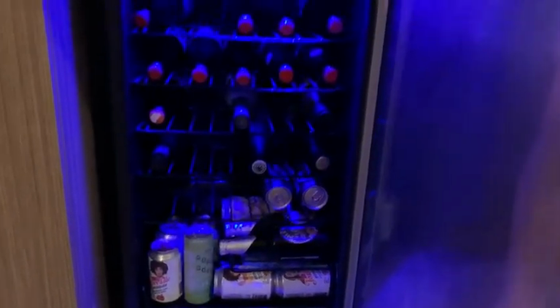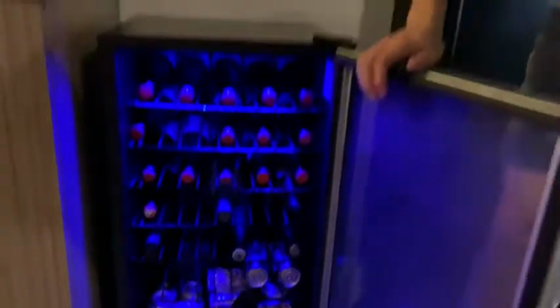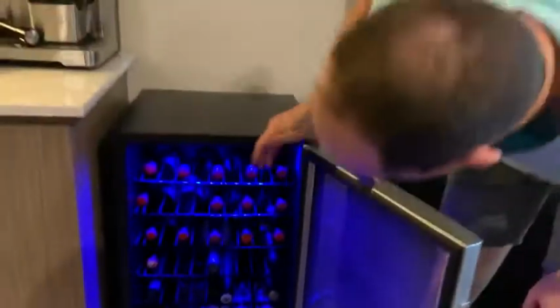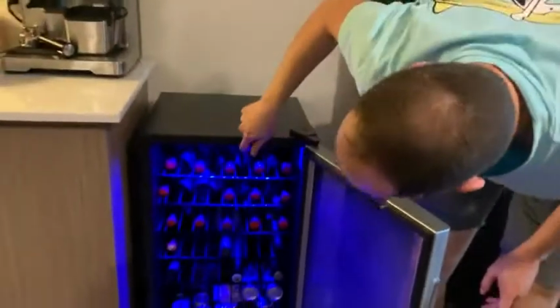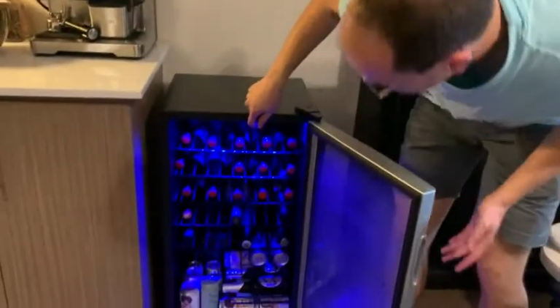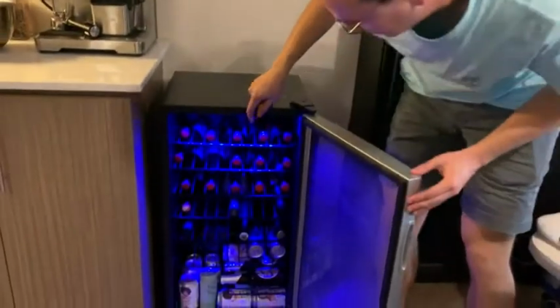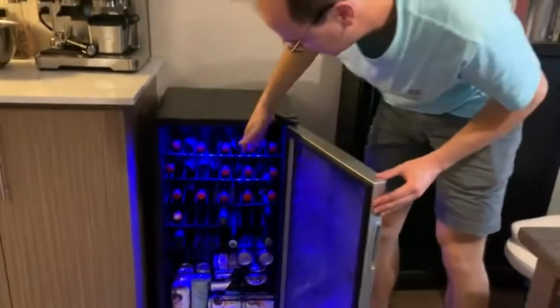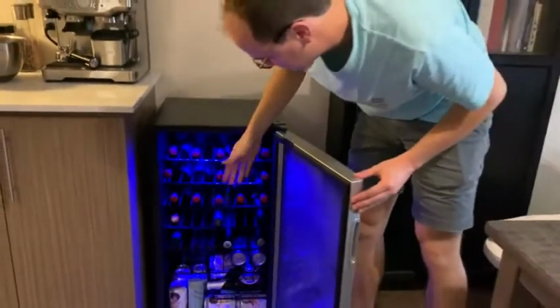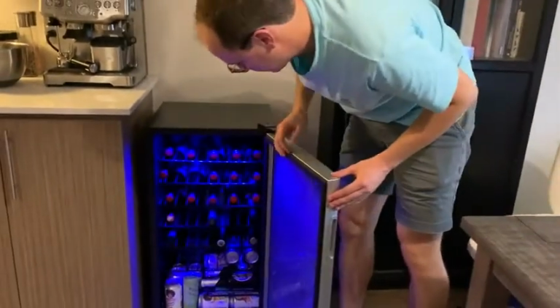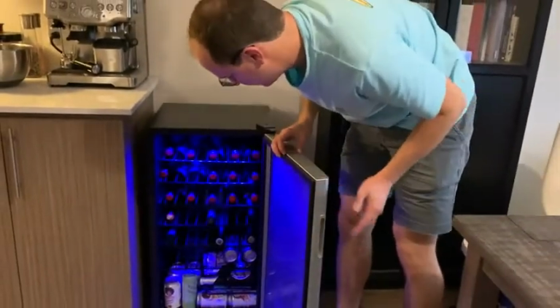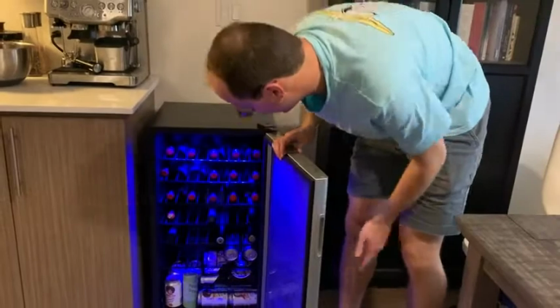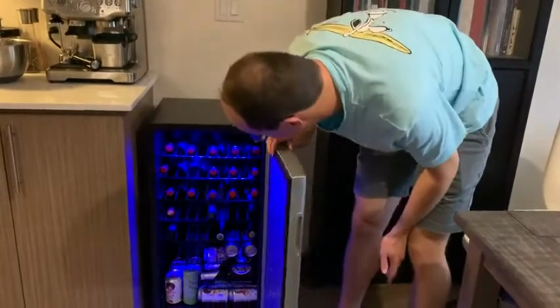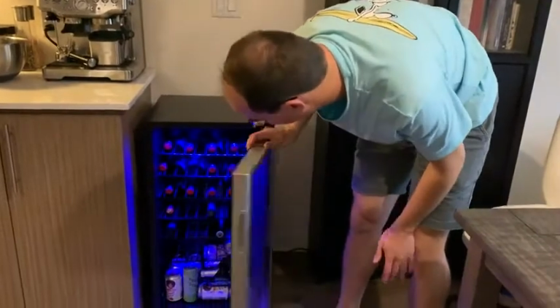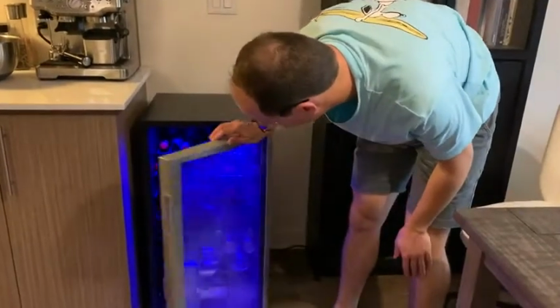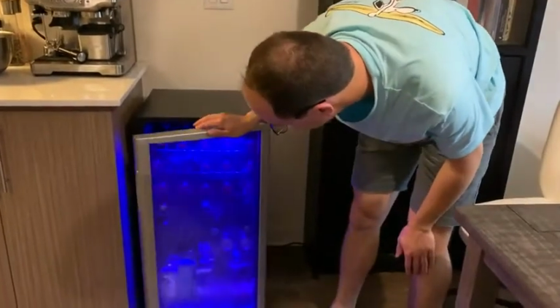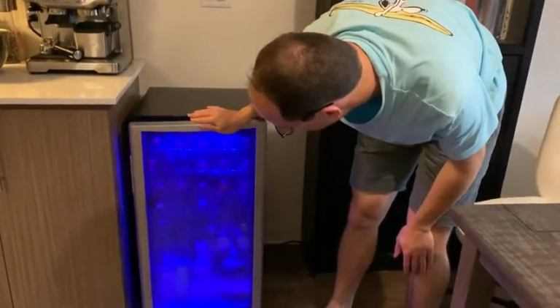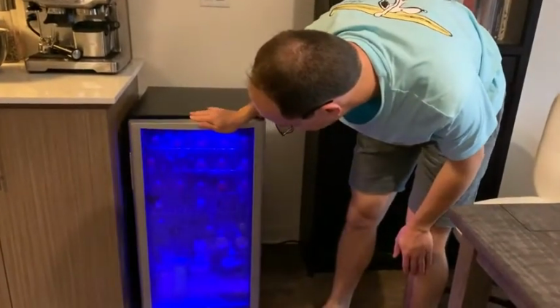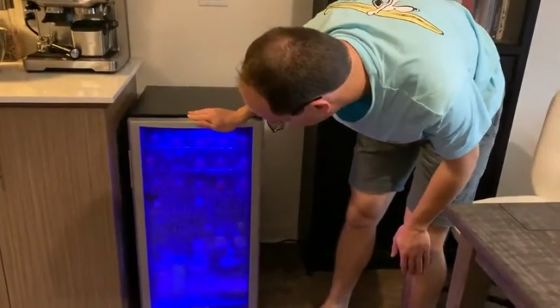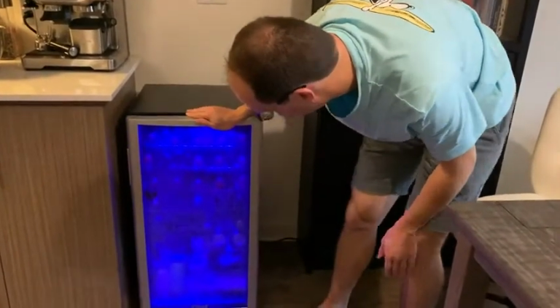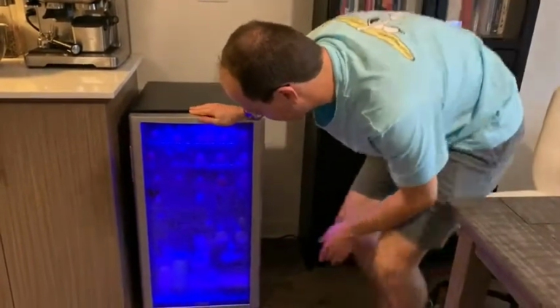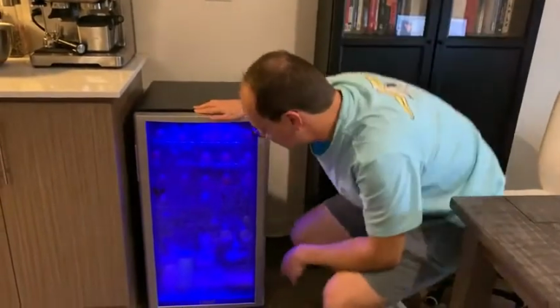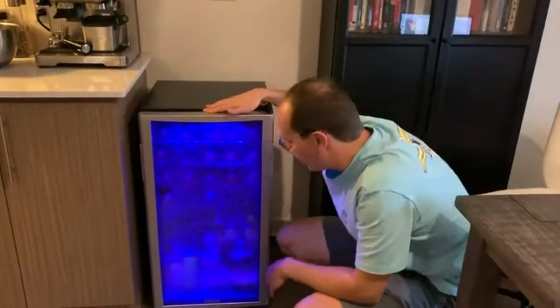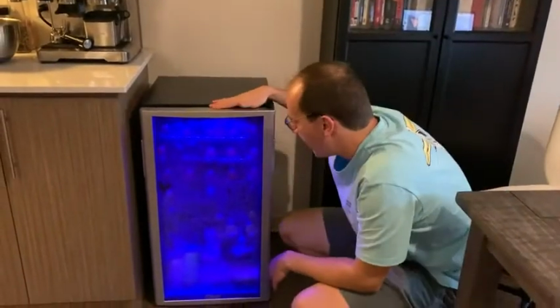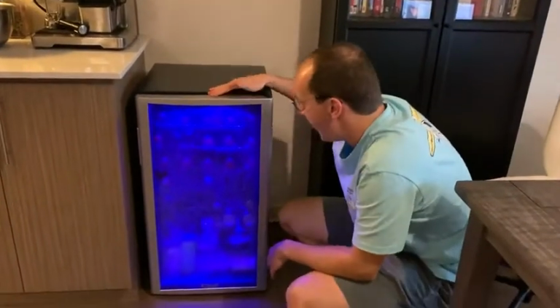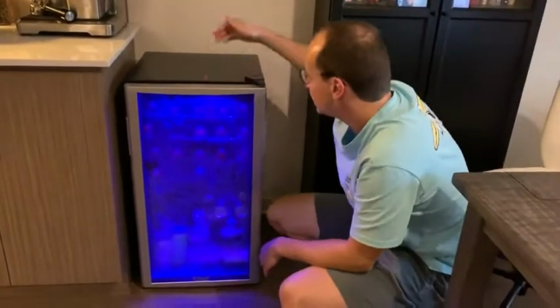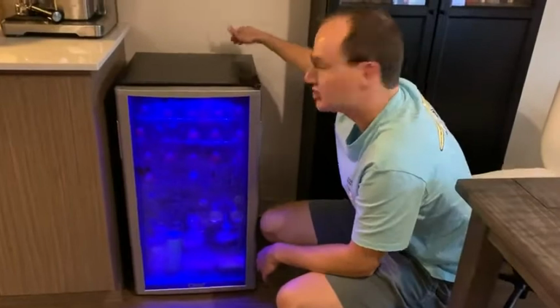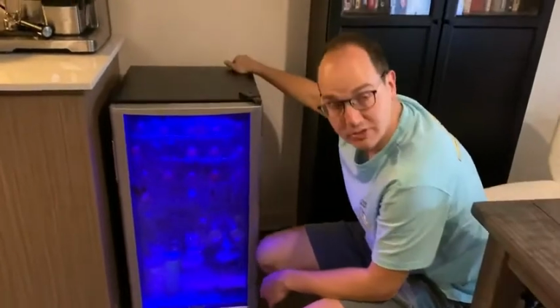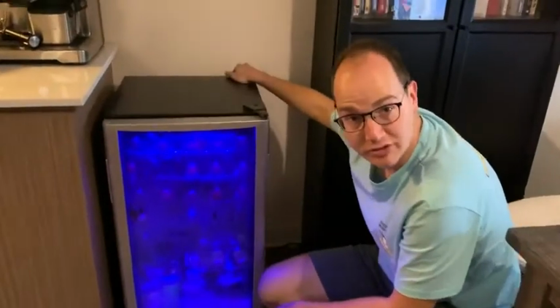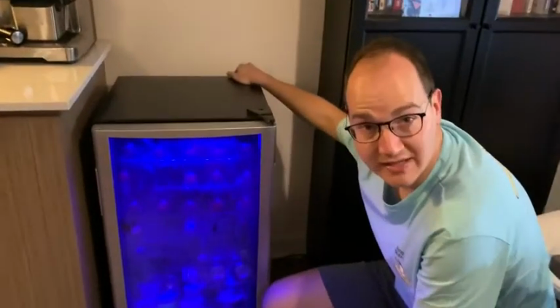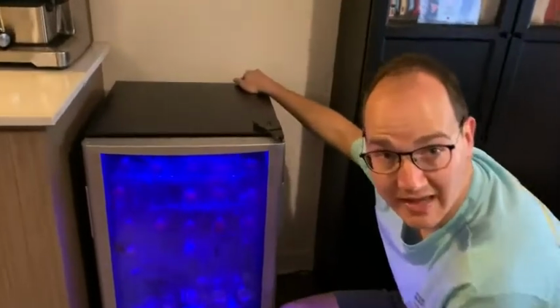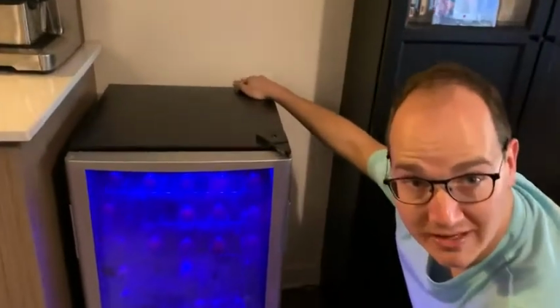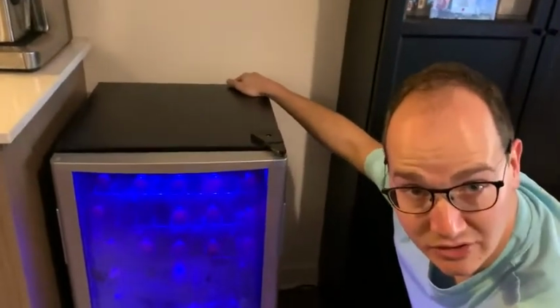I really like the light inside, which makes it easy to see the content and select what you want to get, and the adjustable temperature setting at the back of the unit.